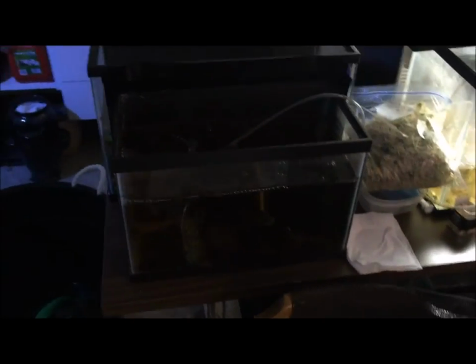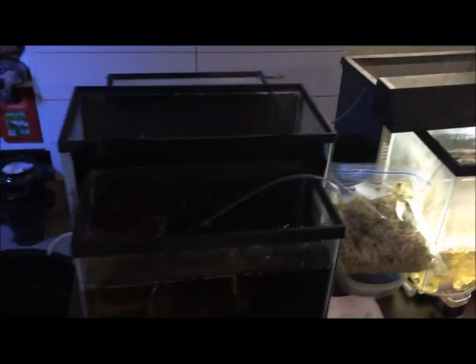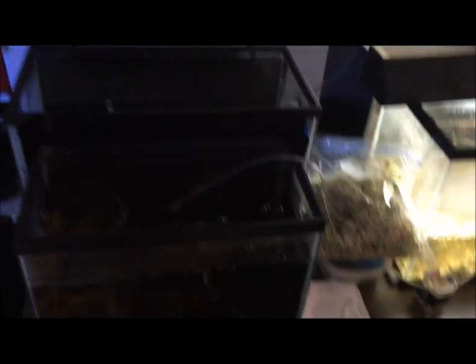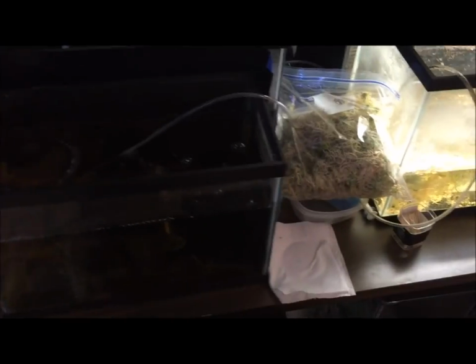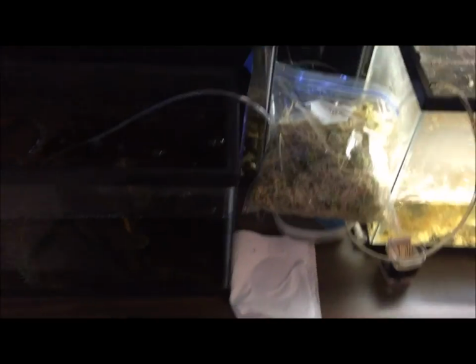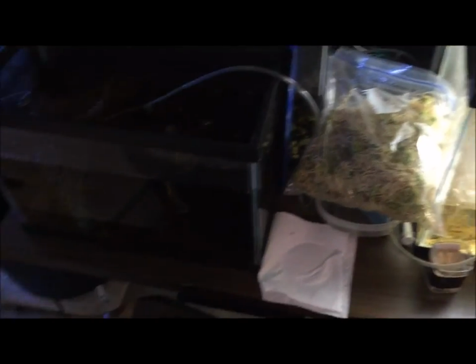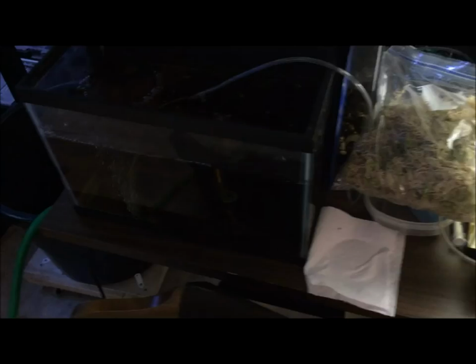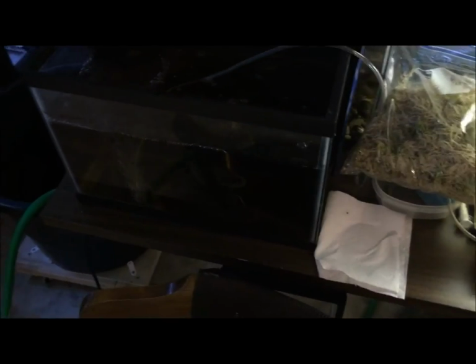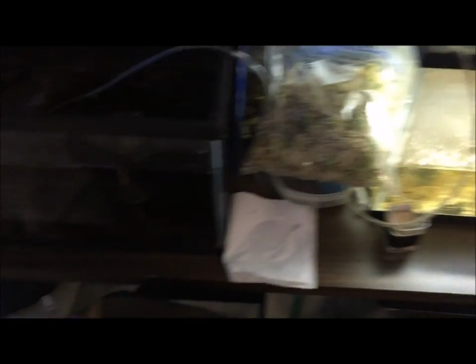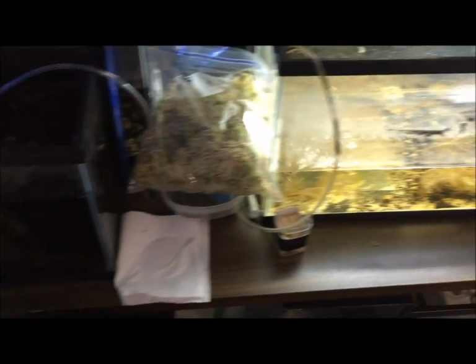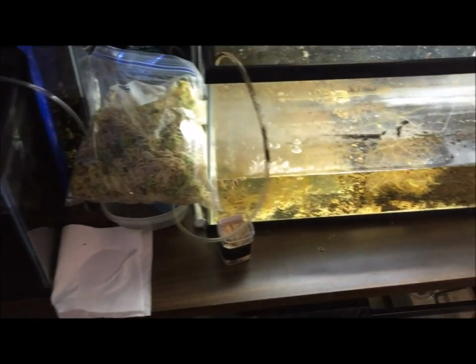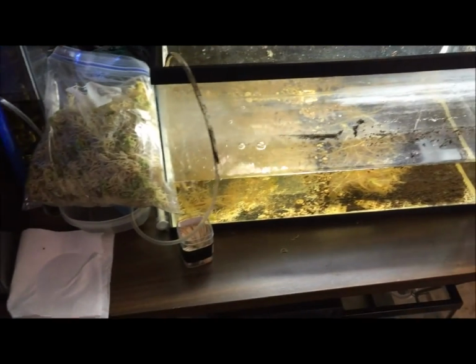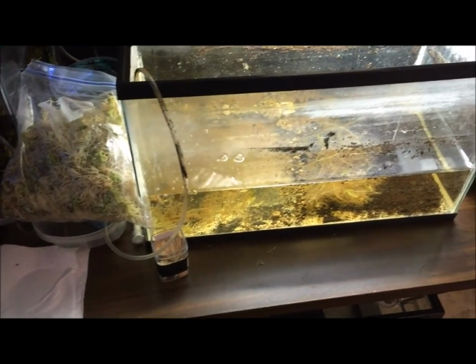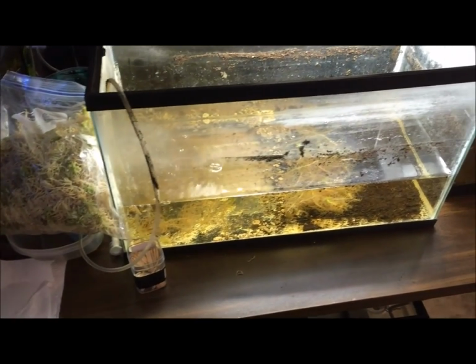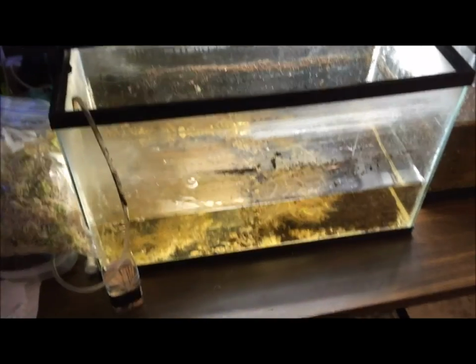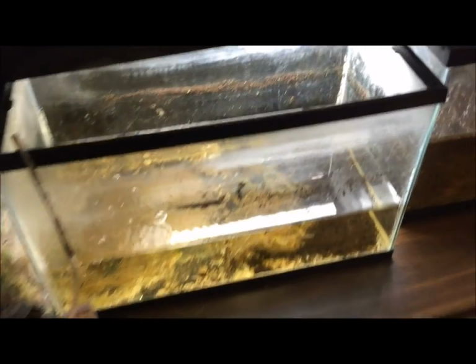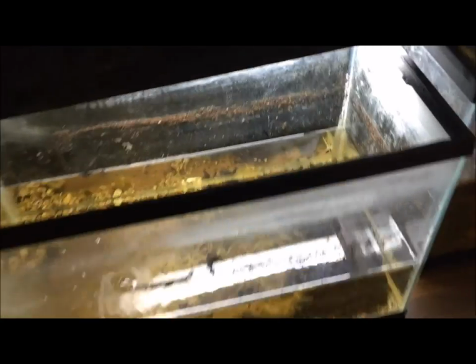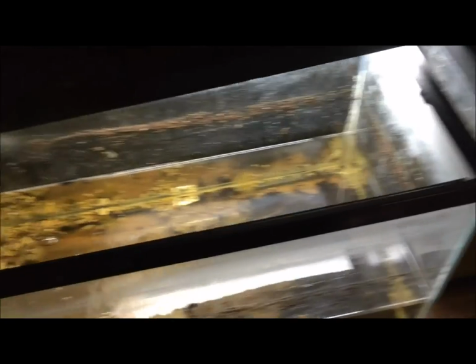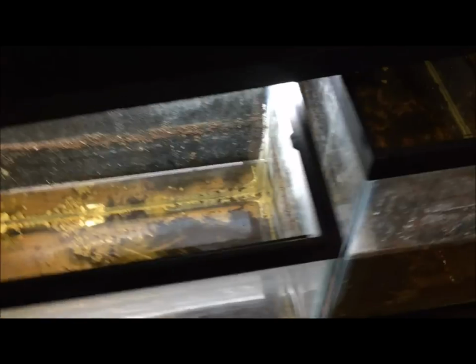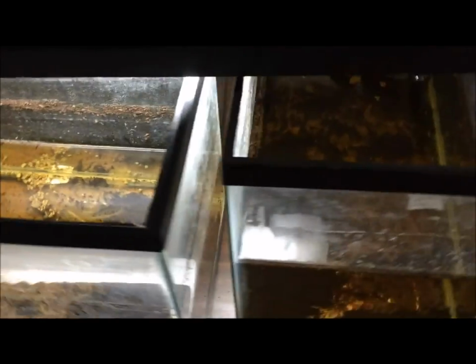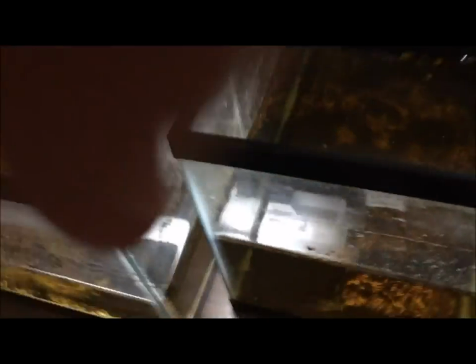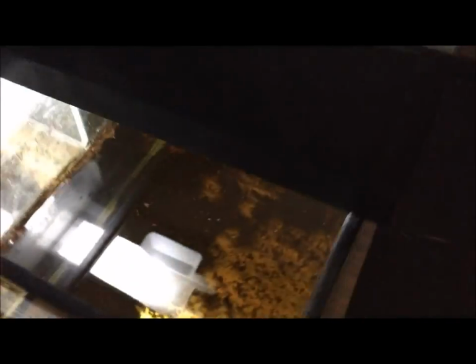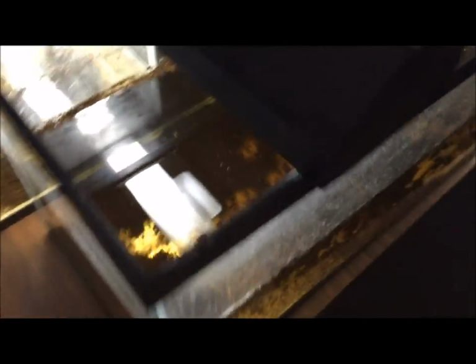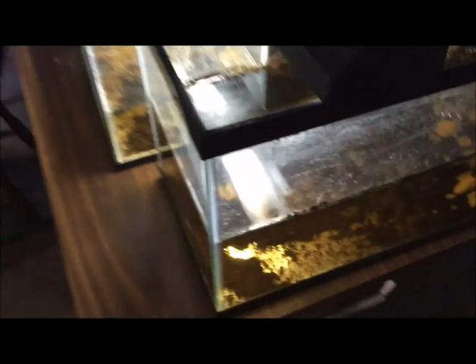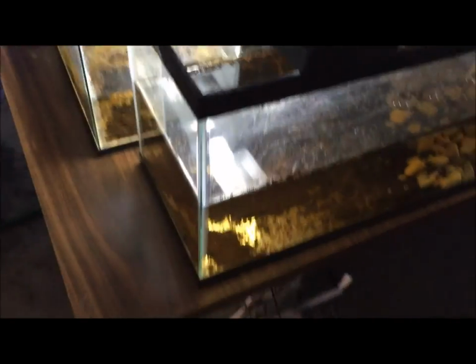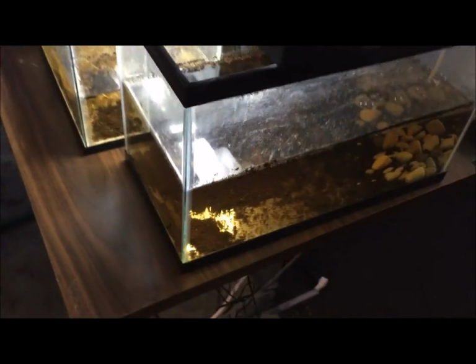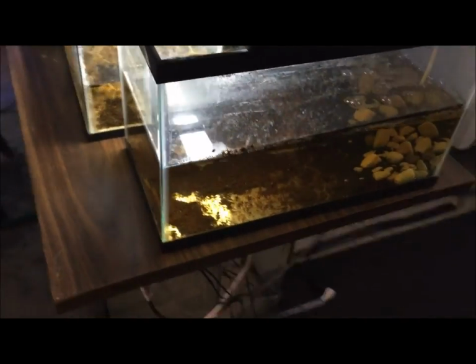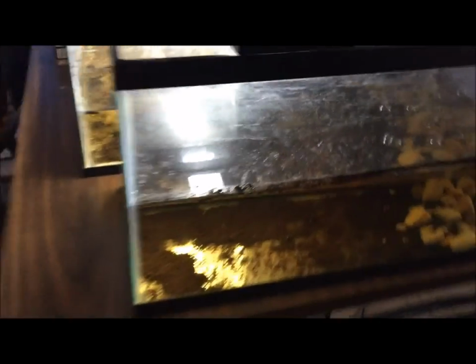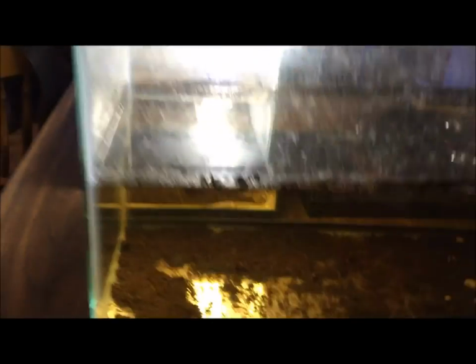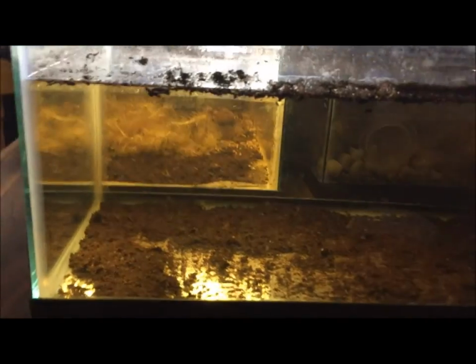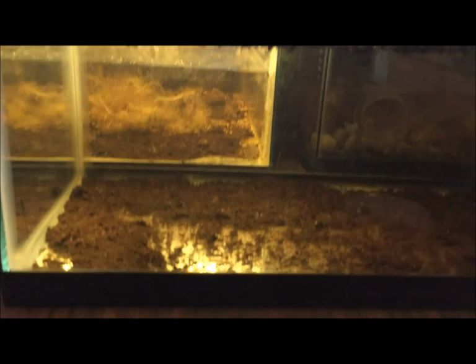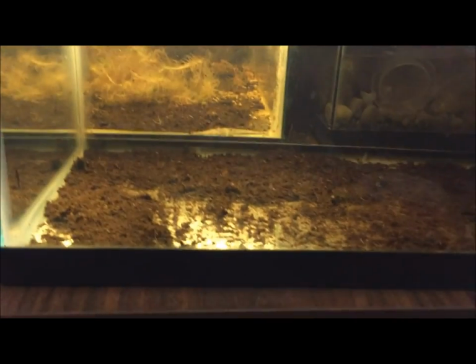In here I got breeding projects going for soft water, especially with blue galaris hatching recently. Still trying to get some tetras going — there's some baby blue galaris in here.